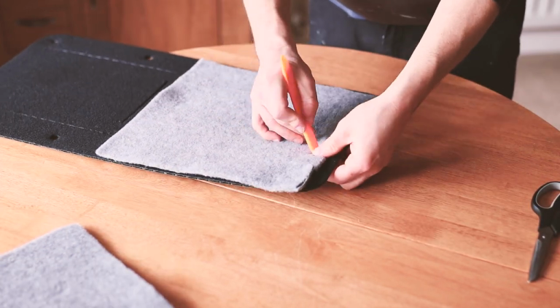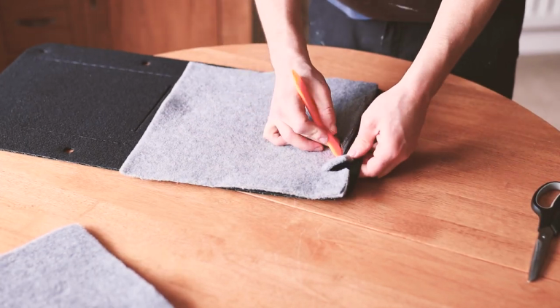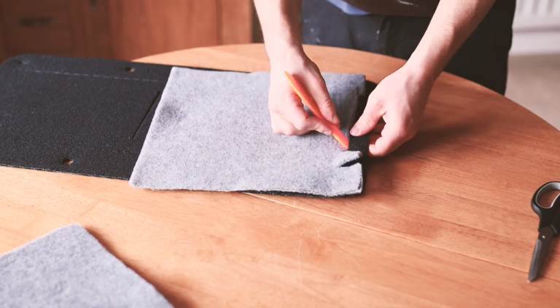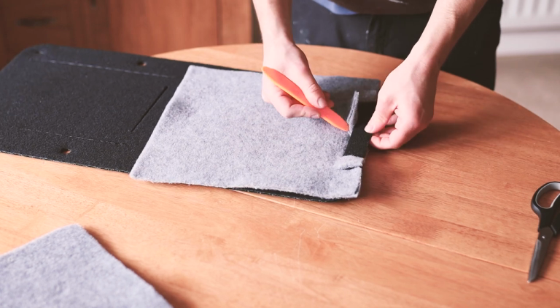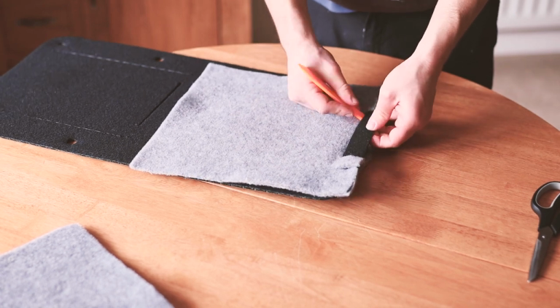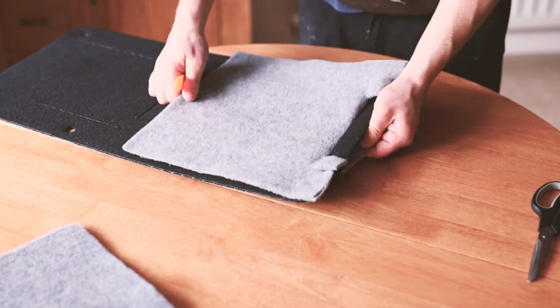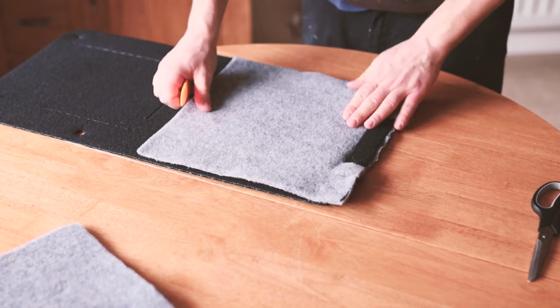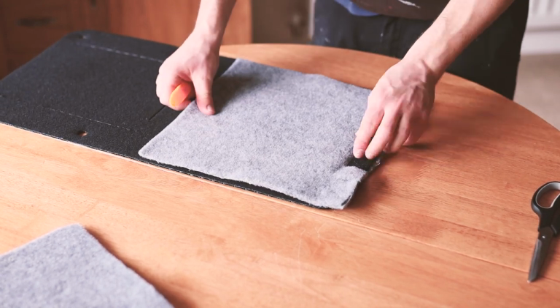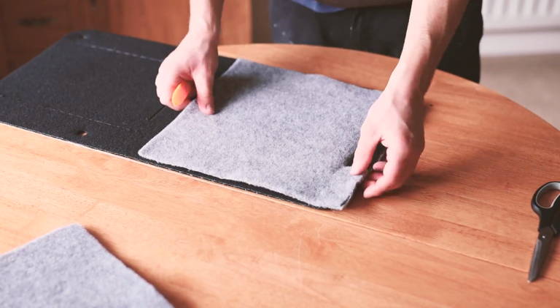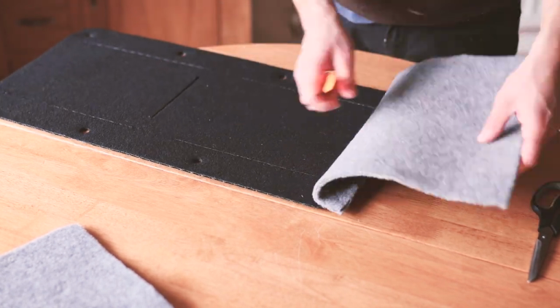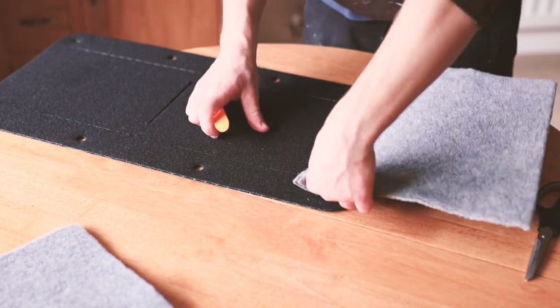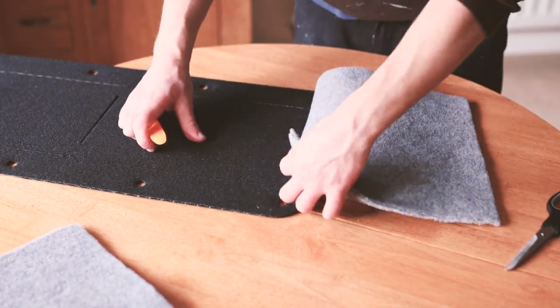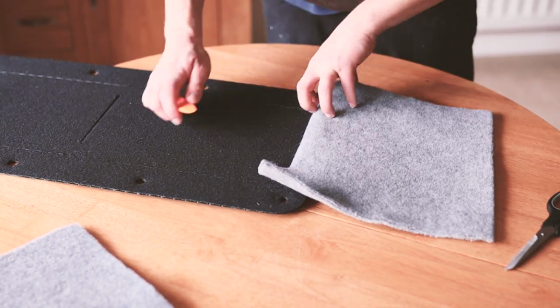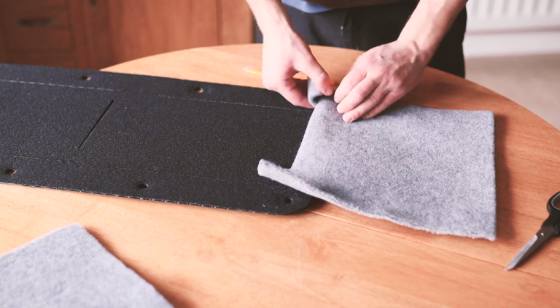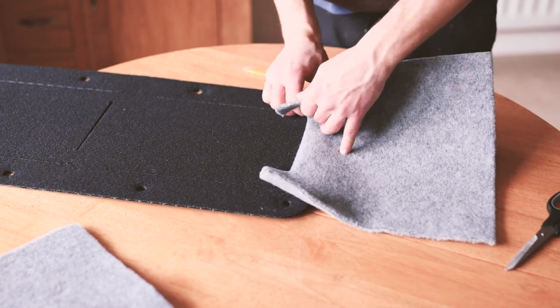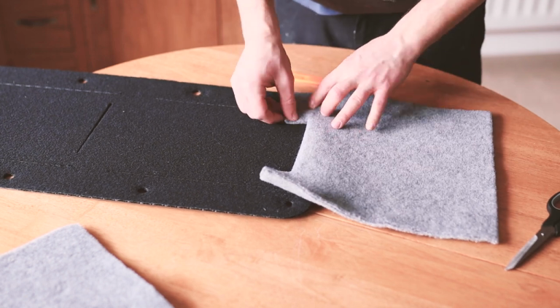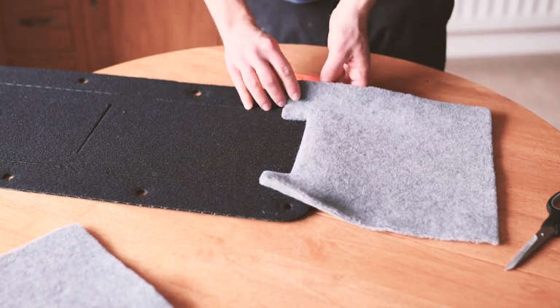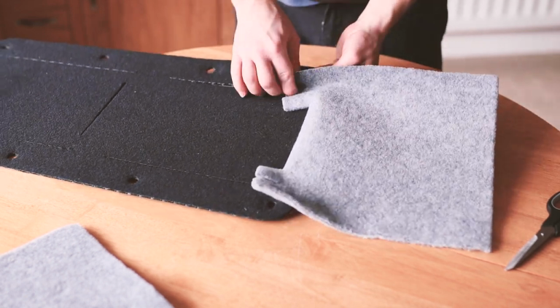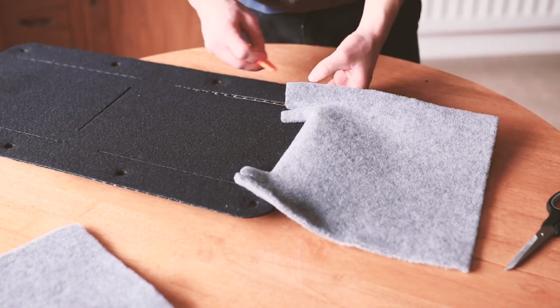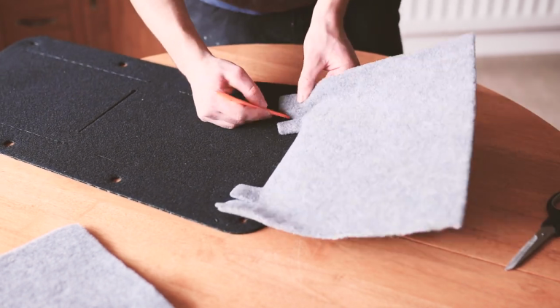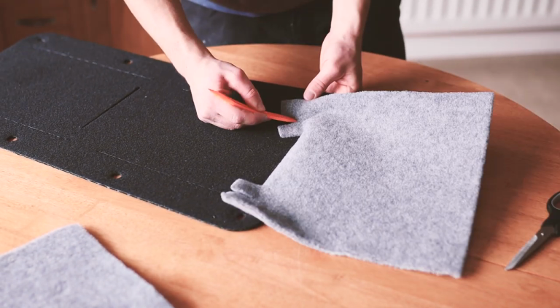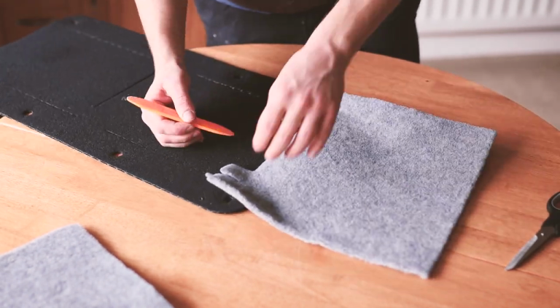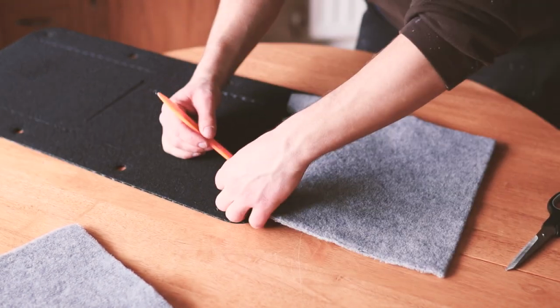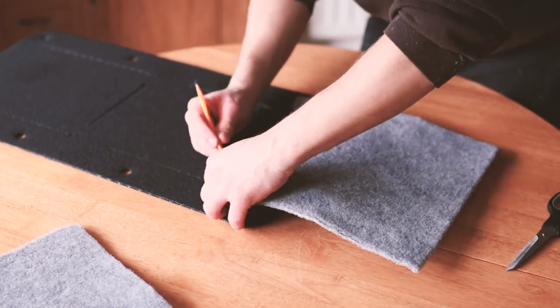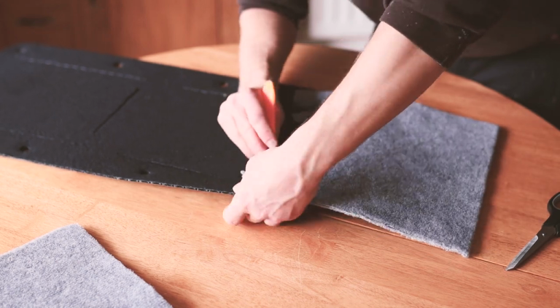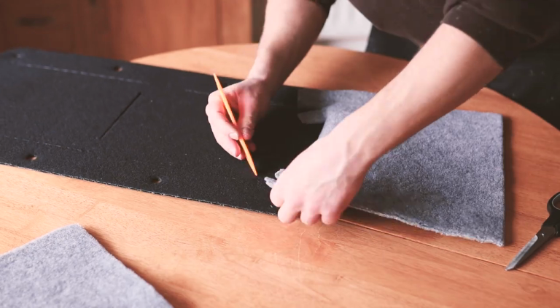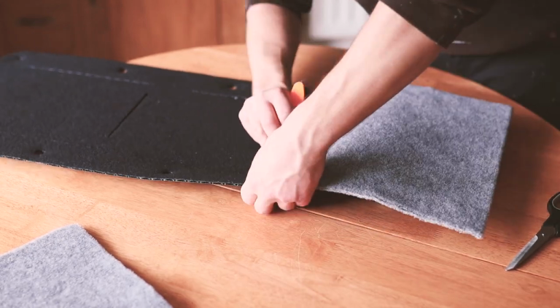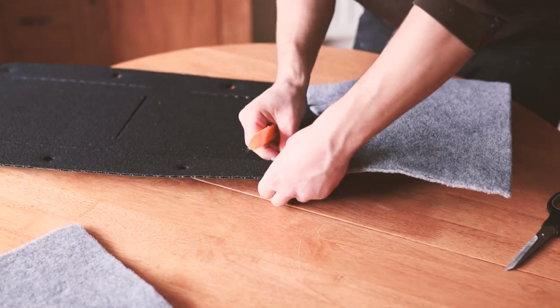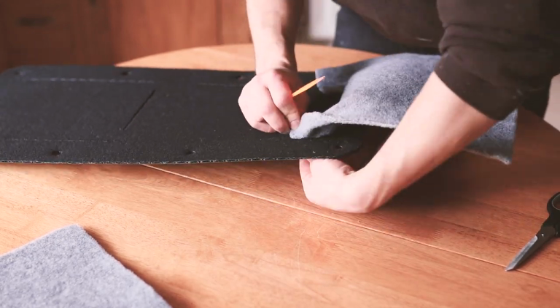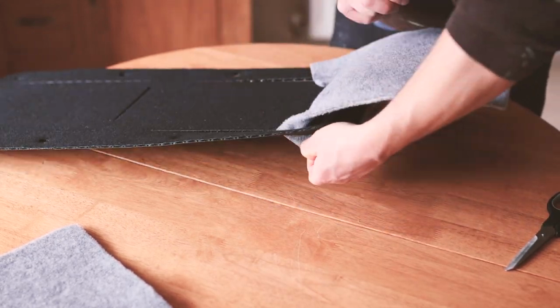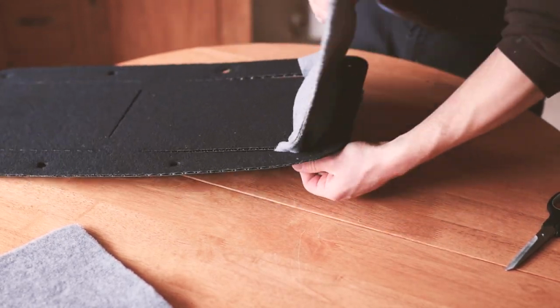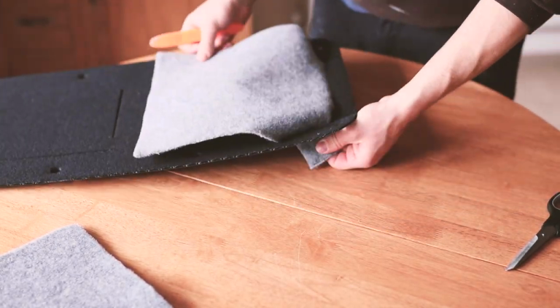Using a plastic trim removal tool, I gently pressed the bottom section of carpet through the bottom slit into the panel until it couldn't go any further. I repeated this for the sides and then did the top pocket as well. I had to make a few adjustments to the slits along the way but it was worth it to ensure that the pocket sat in place well.